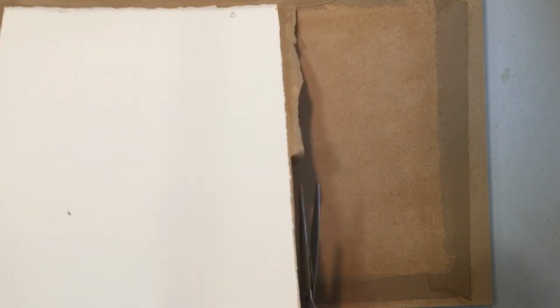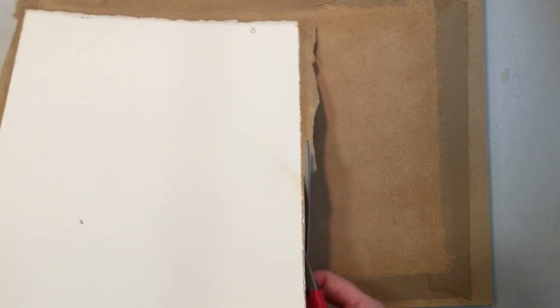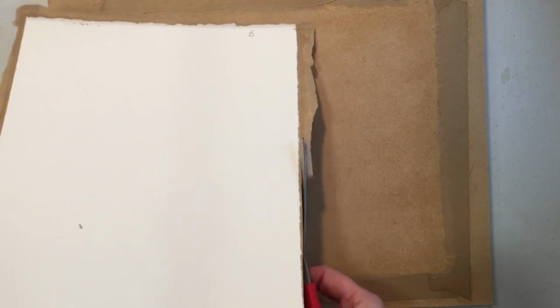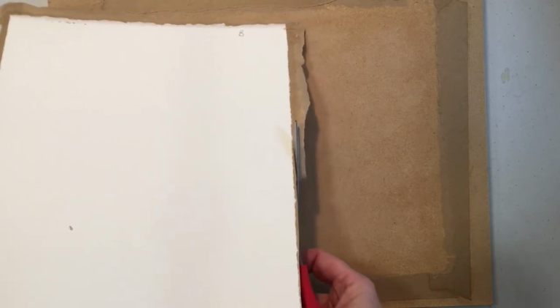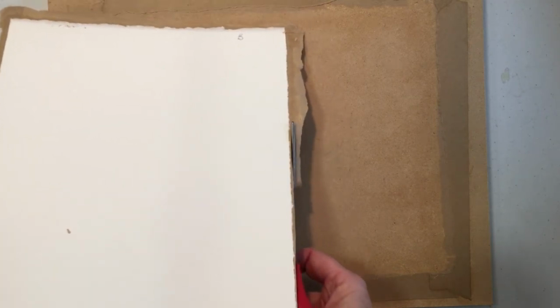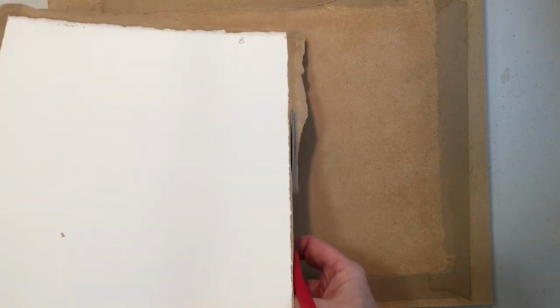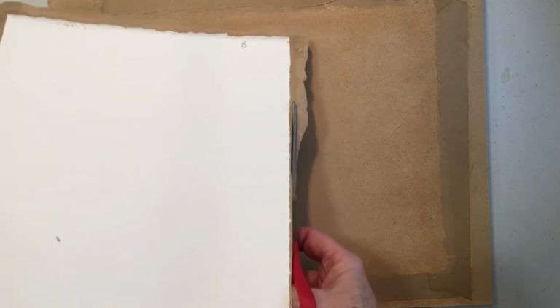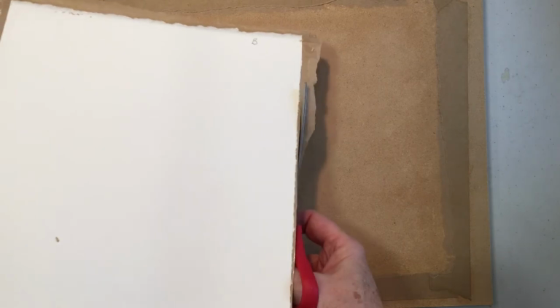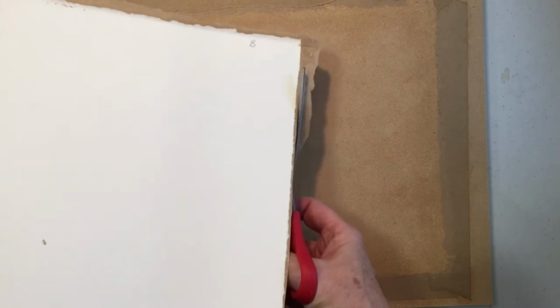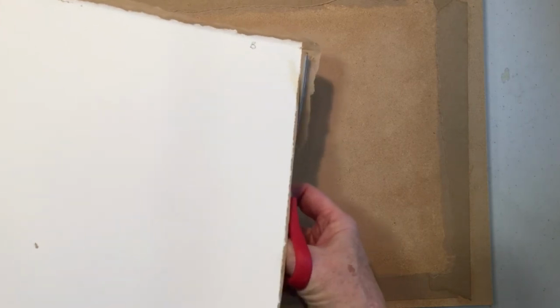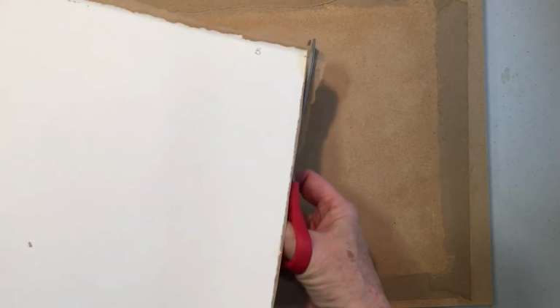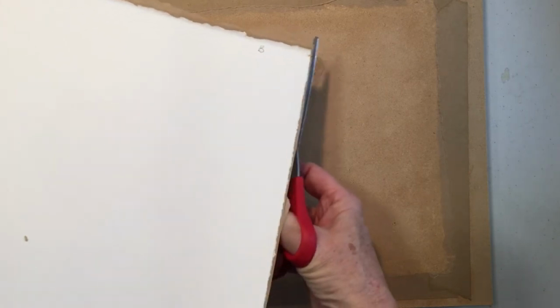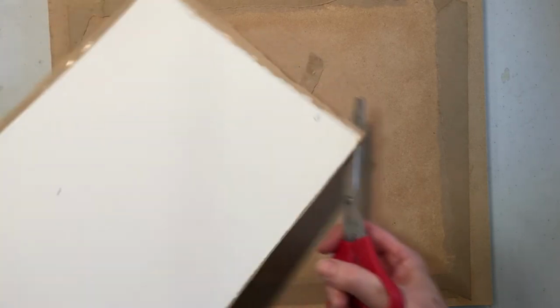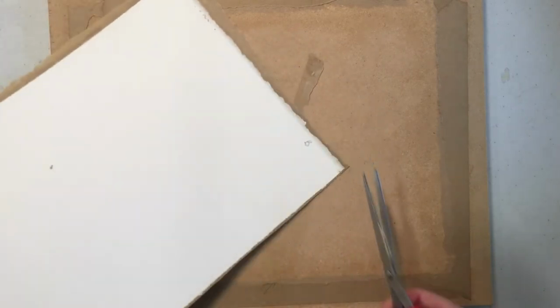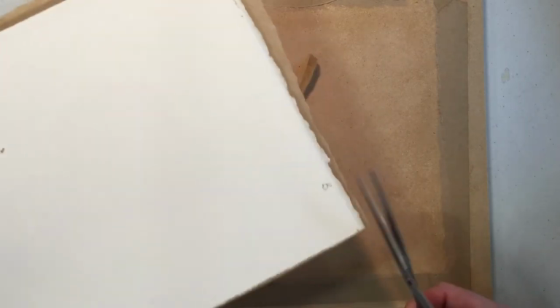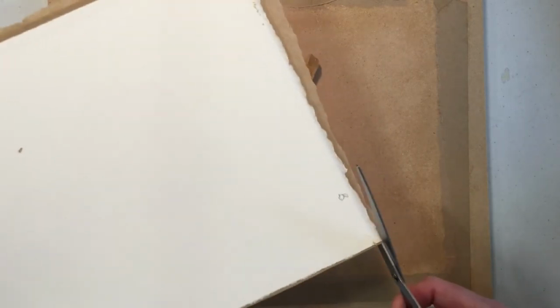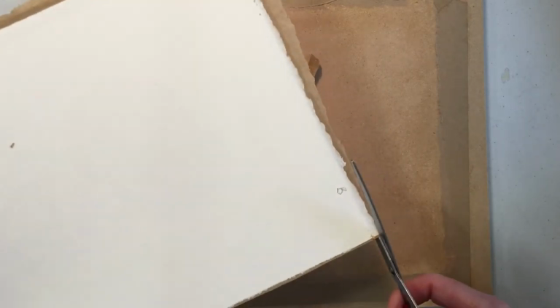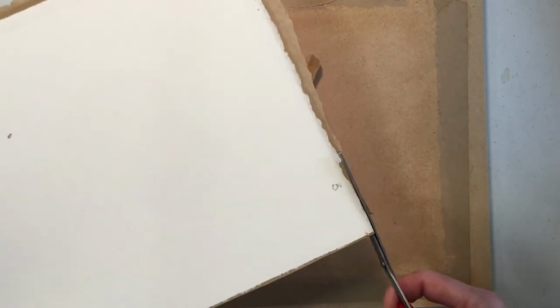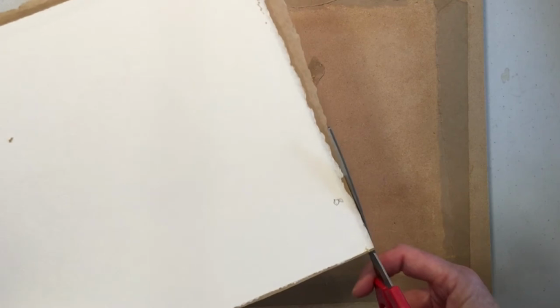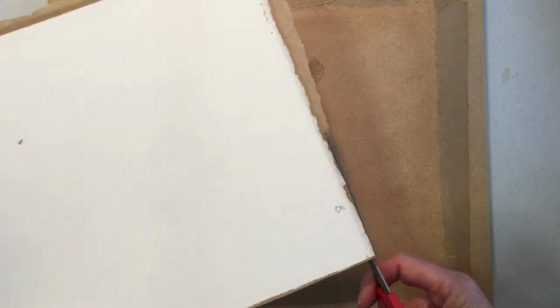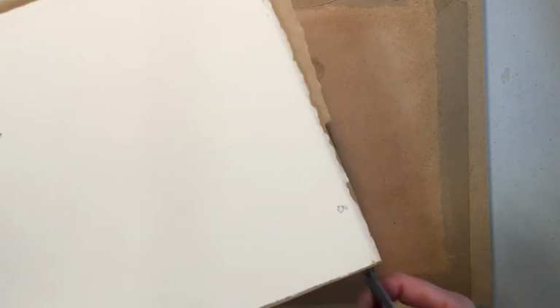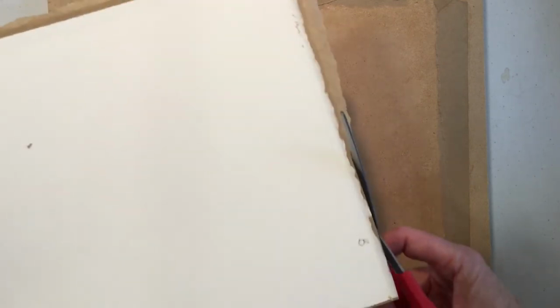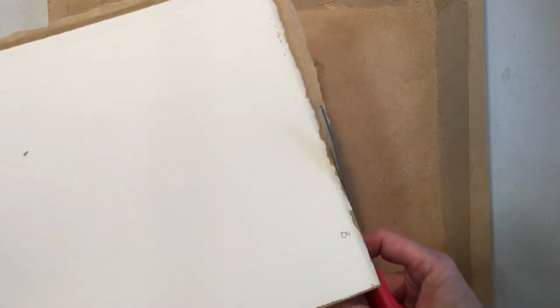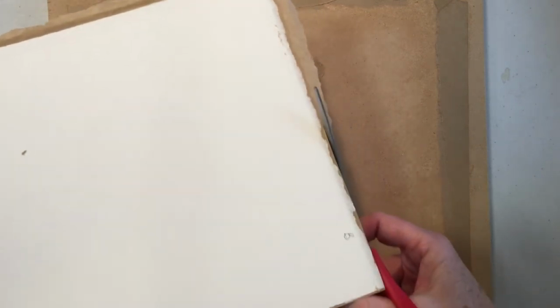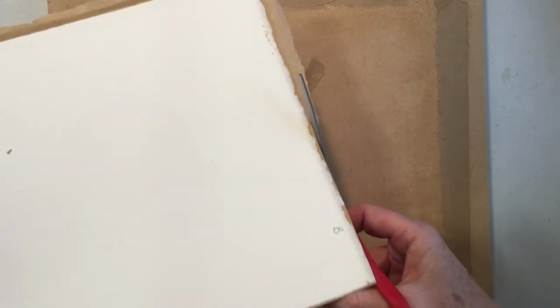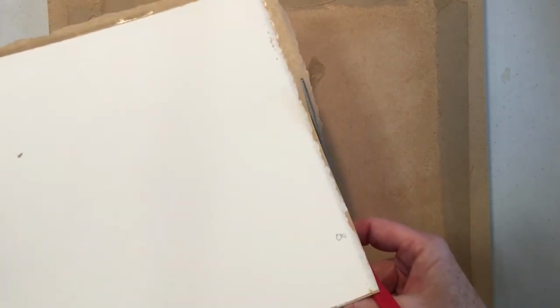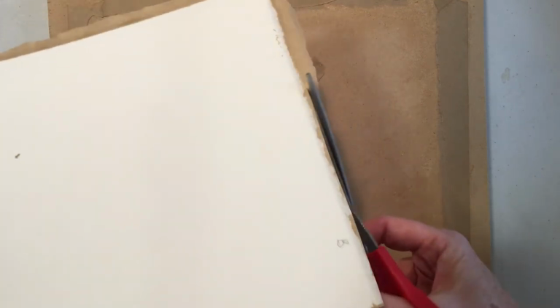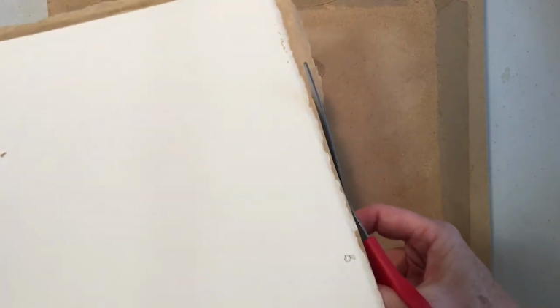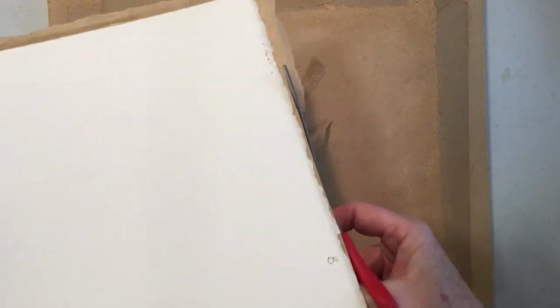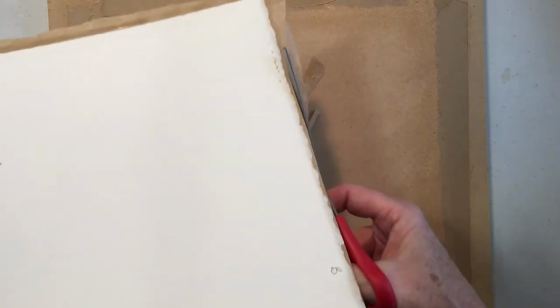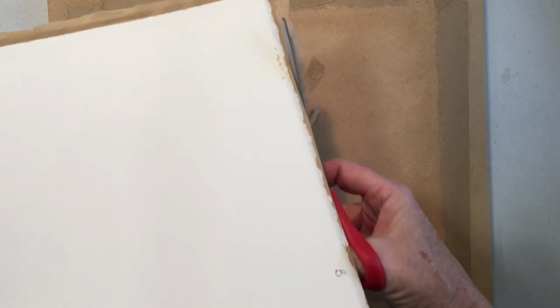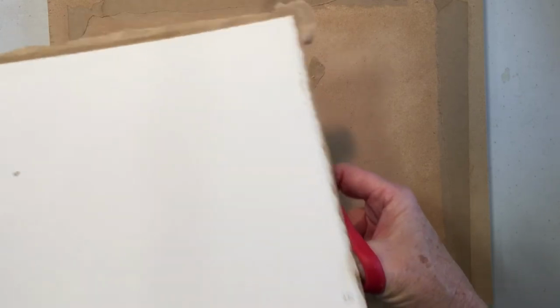I don't have to take all the tape off because your mat is going to cover up the tape area. Taking some of this tape off just cleans it up a little bit.